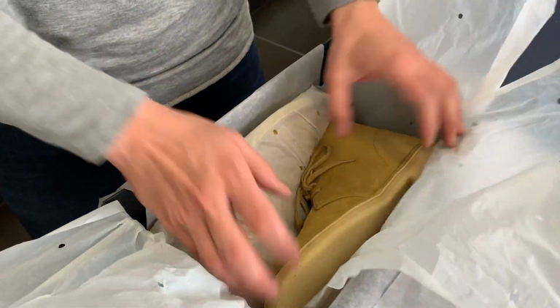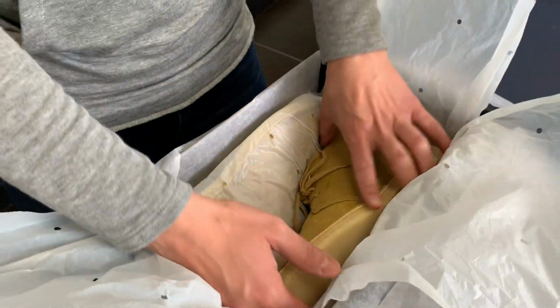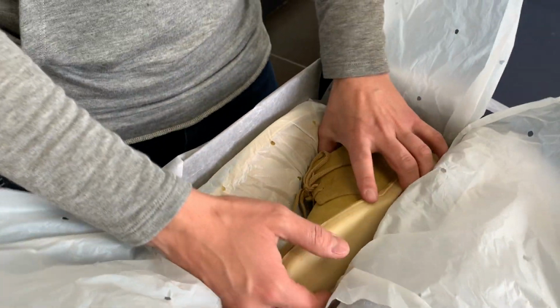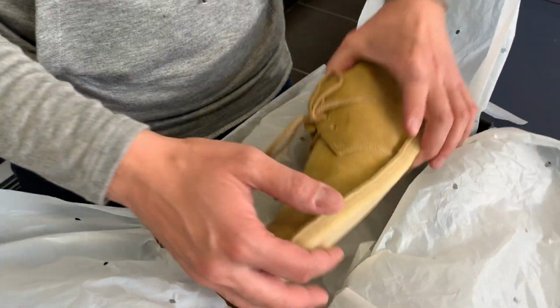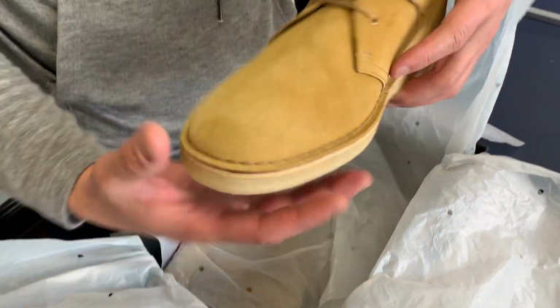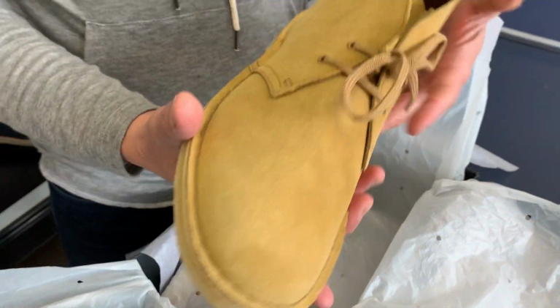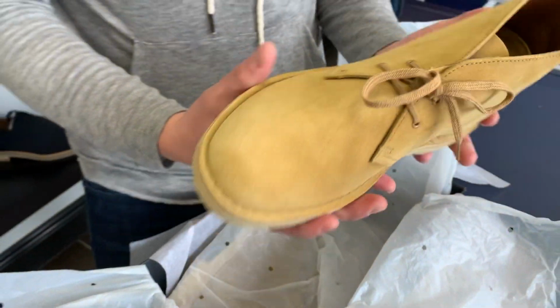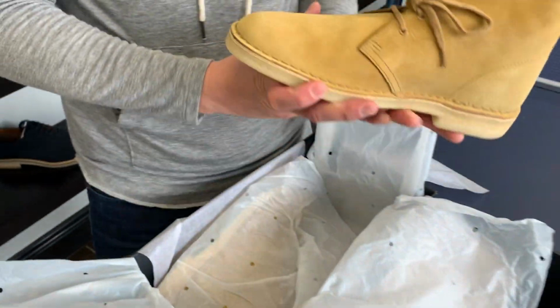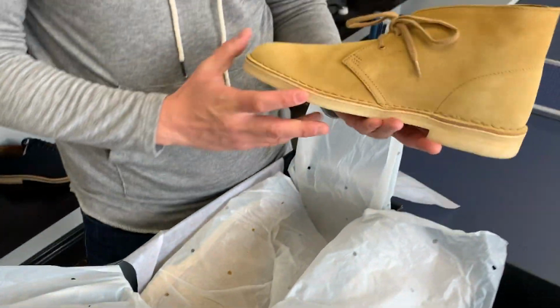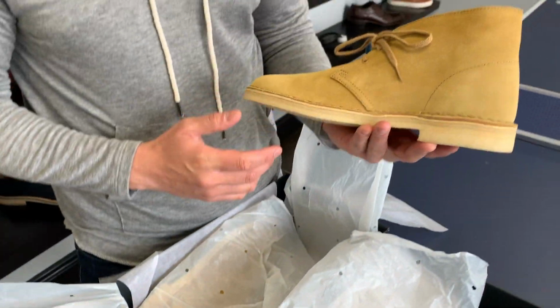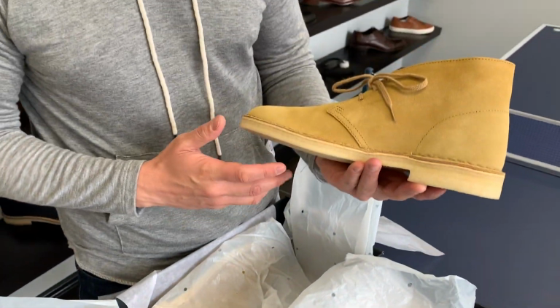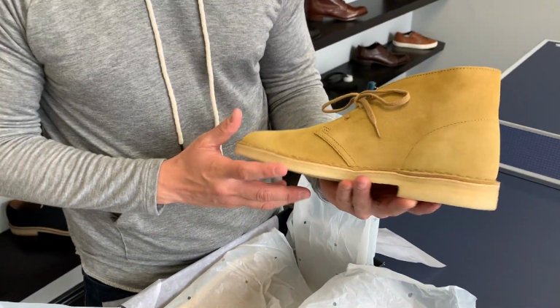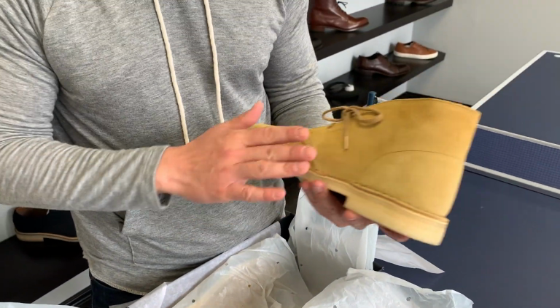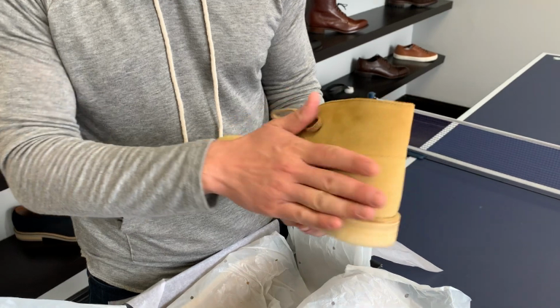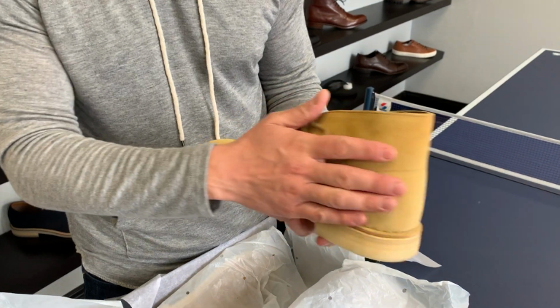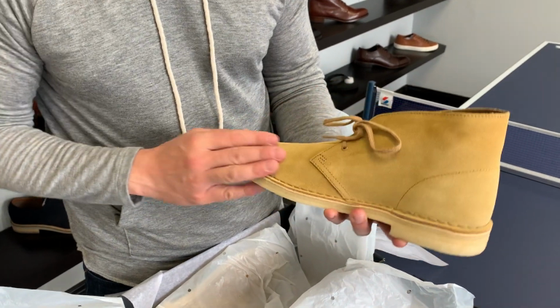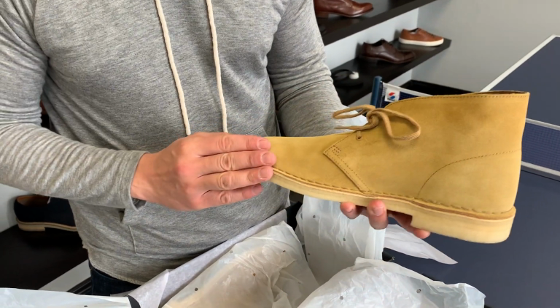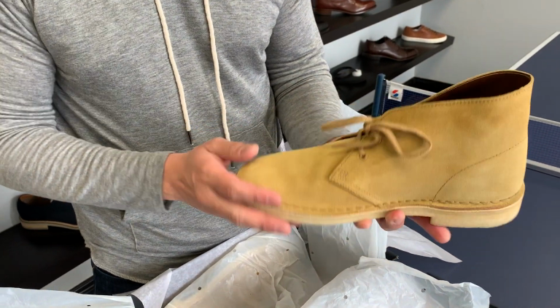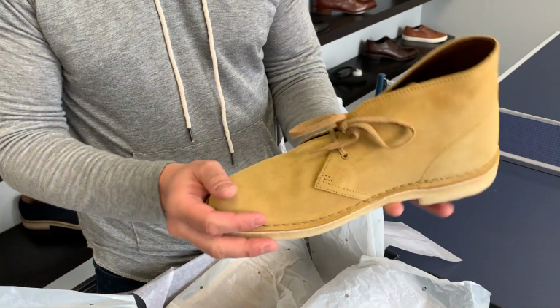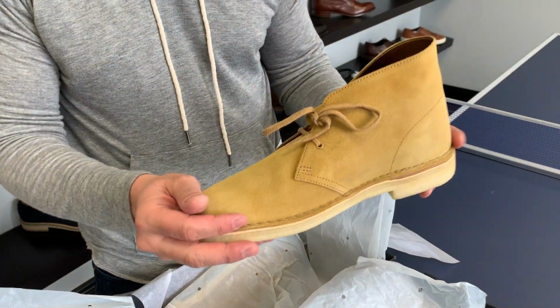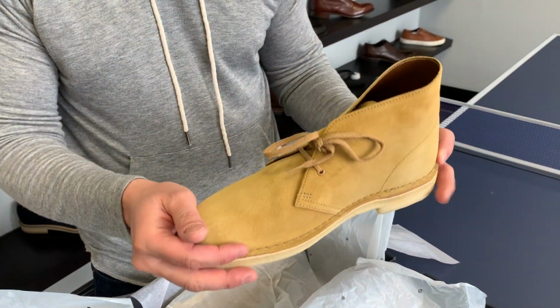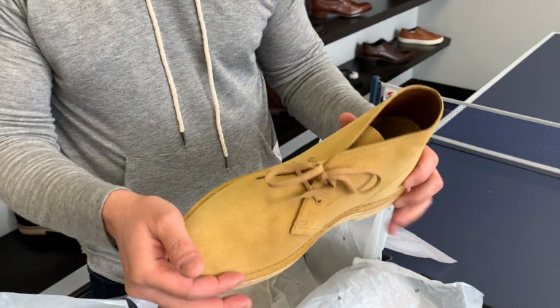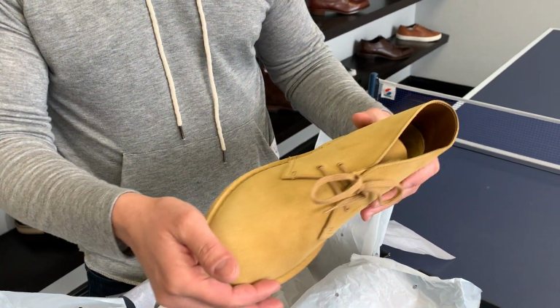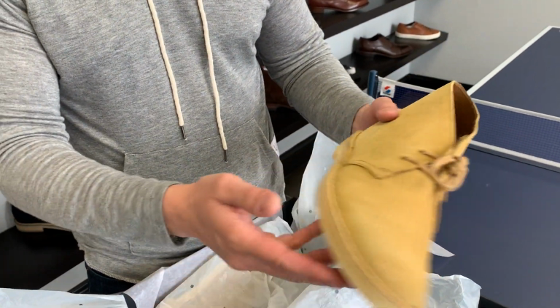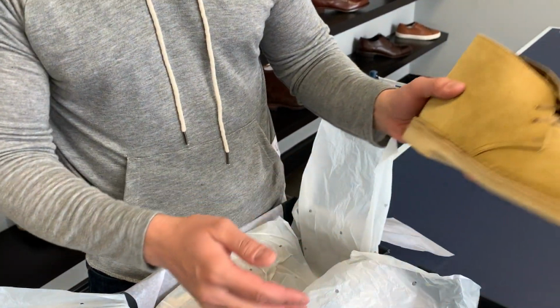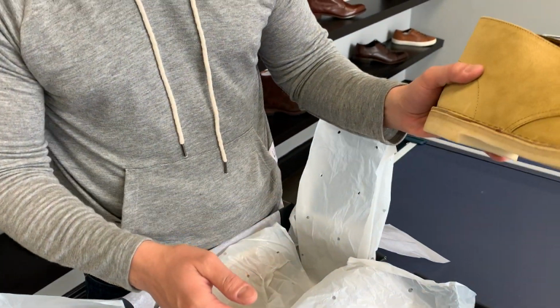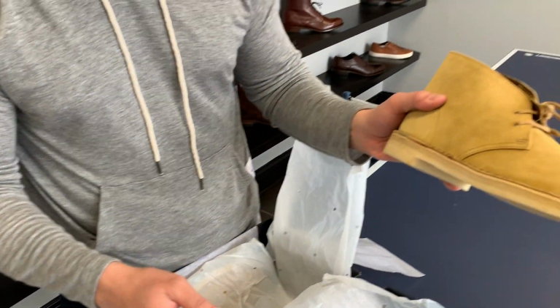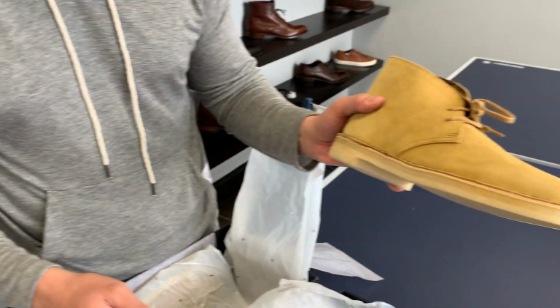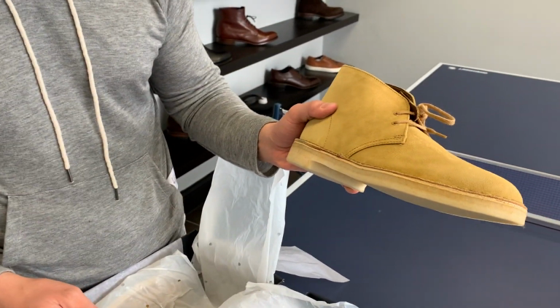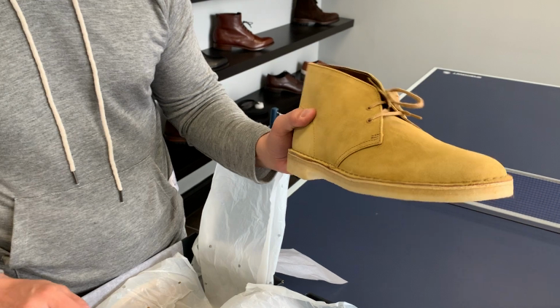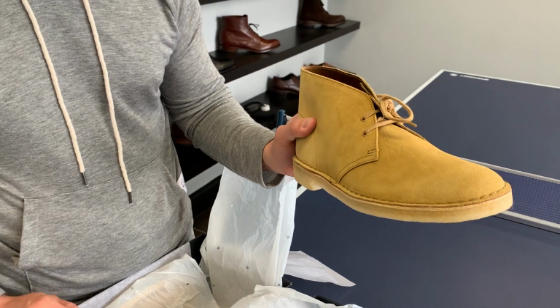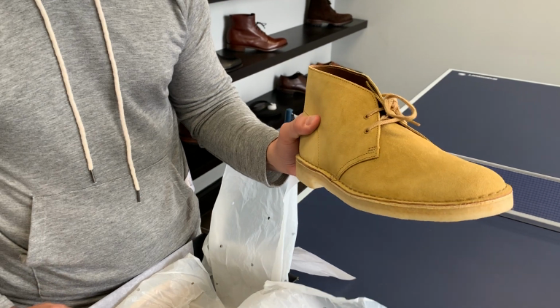With all the desert boots, they always use some really, really good, really nice material. This one's got a really rich suede, kind of that mustardy yellow. Really nice, very versatile color — you can wear this with a lot of stuff.